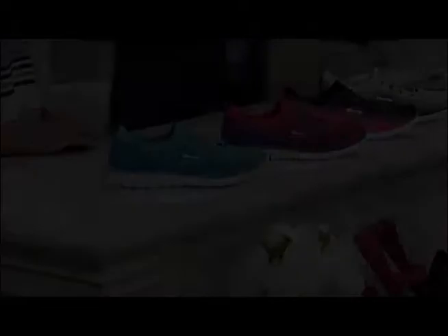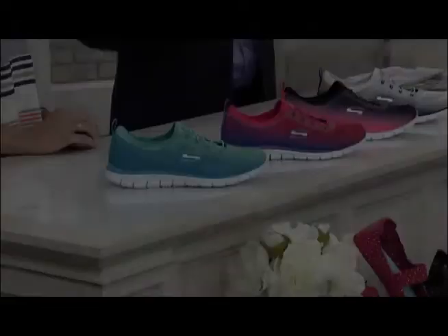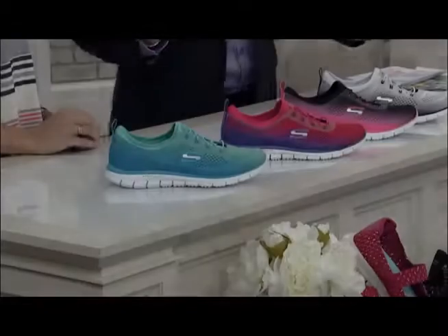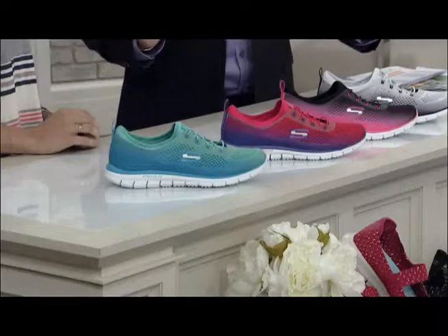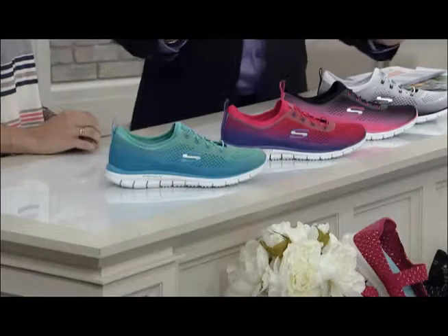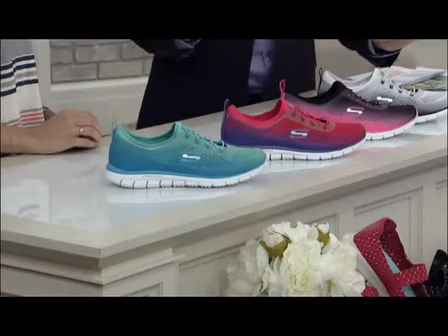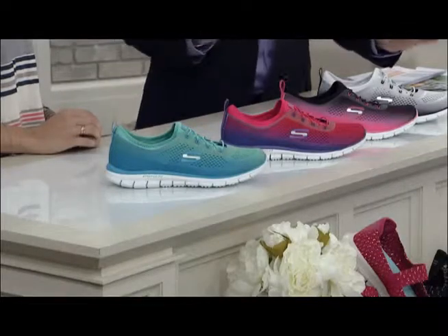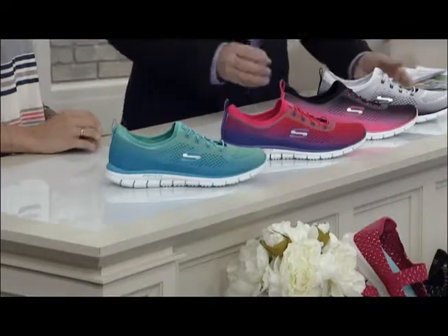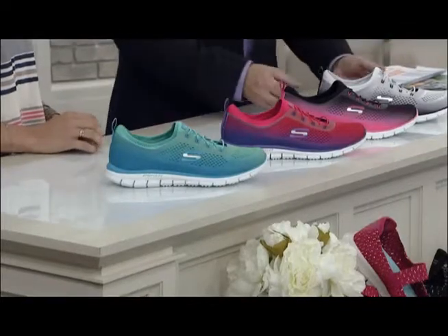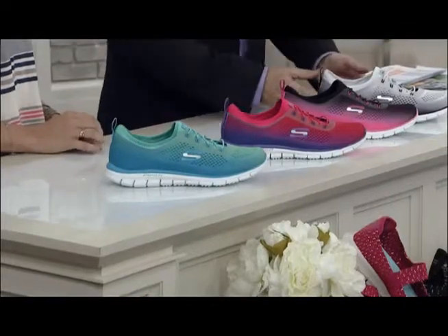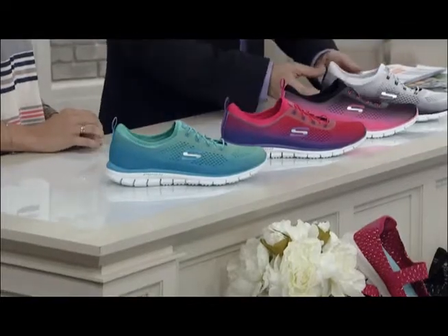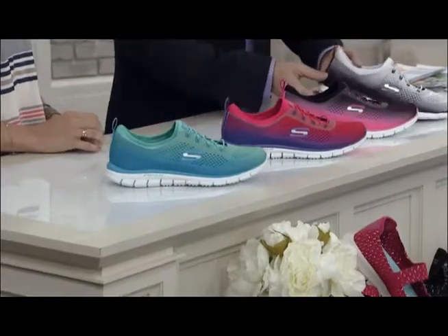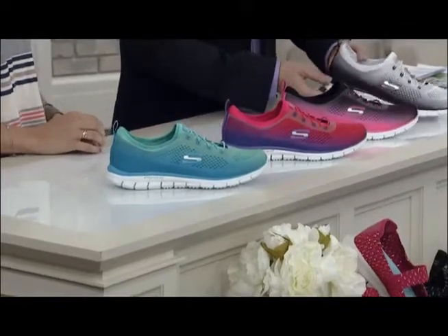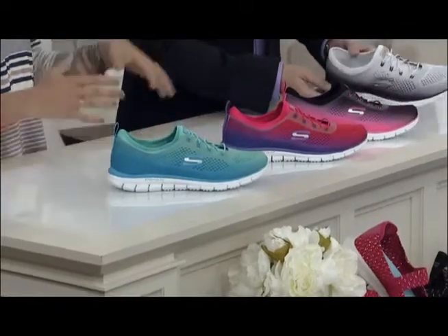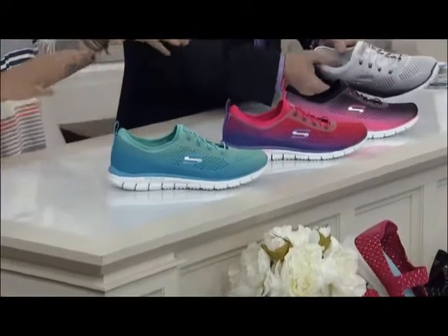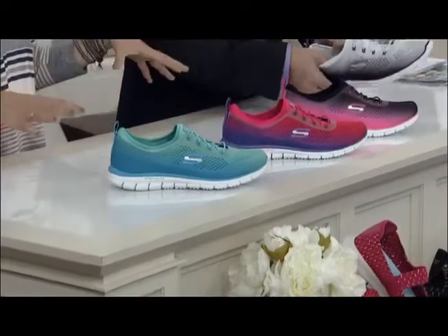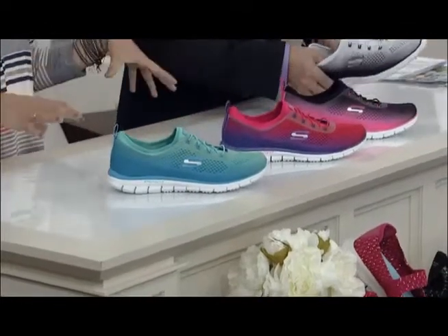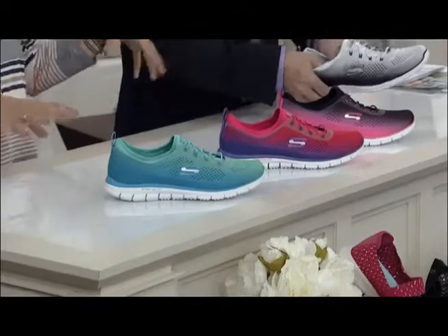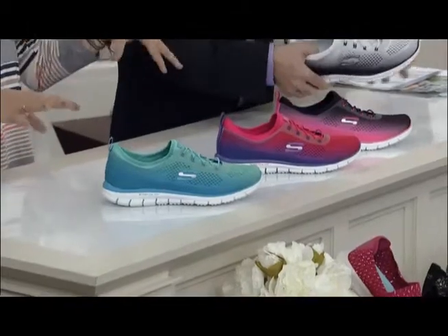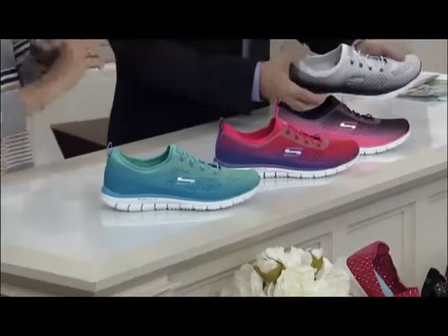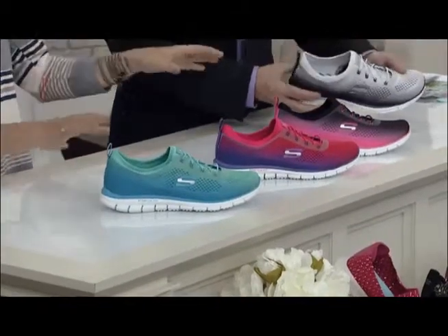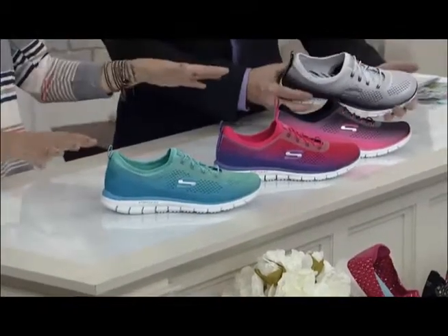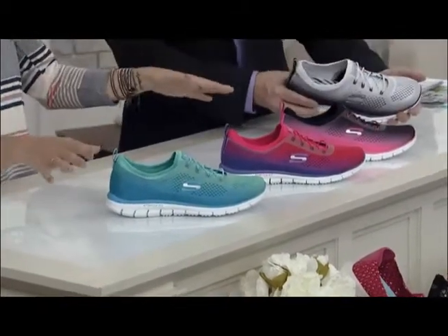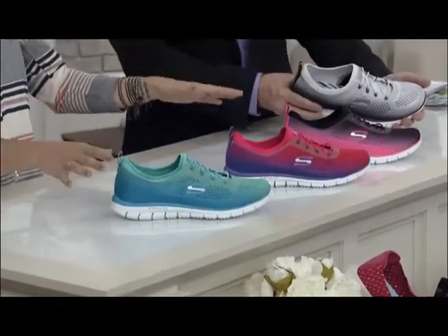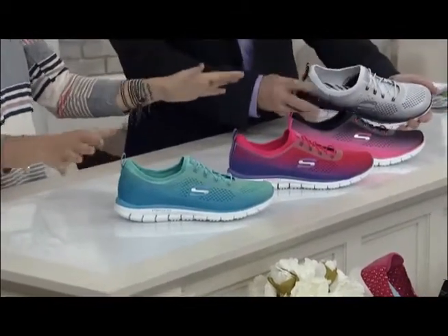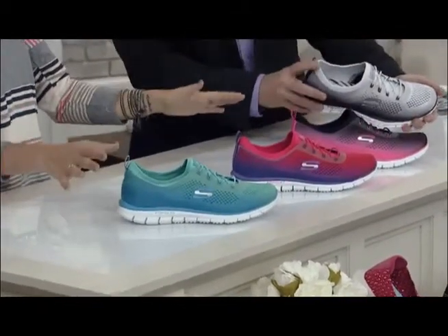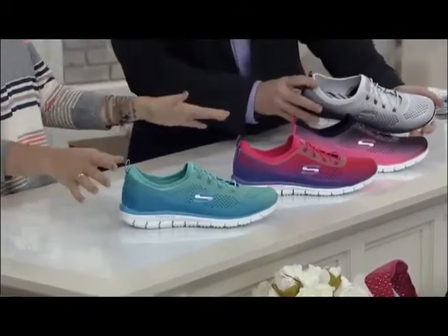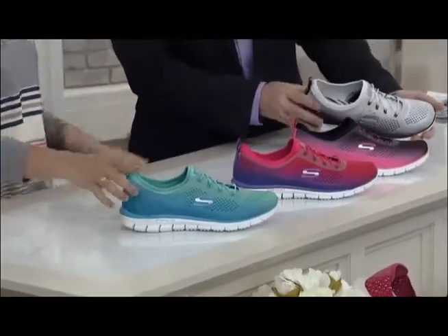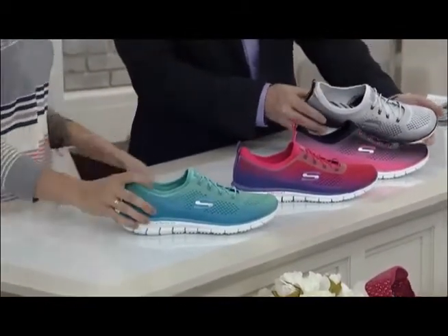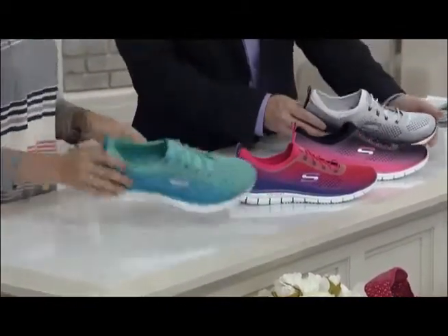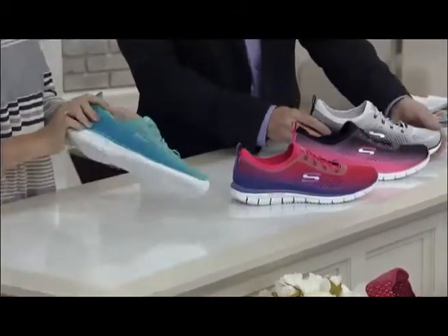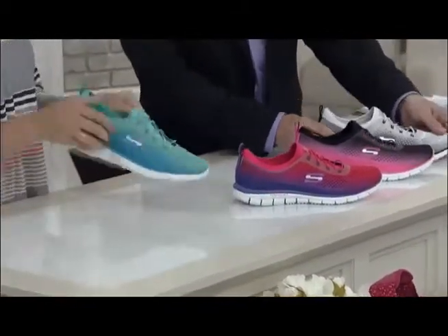These are hot. These are so much fun. It's like black workout pants, black top, and just these. It's just gorgeous. These are on fire, aren't they?